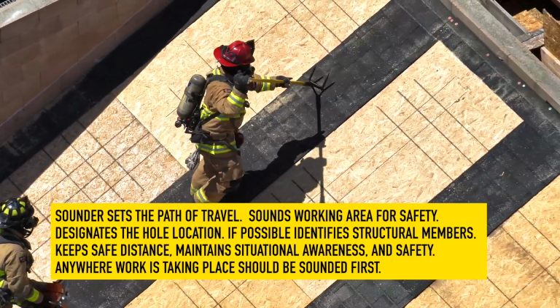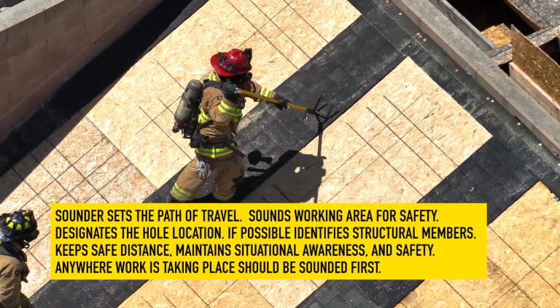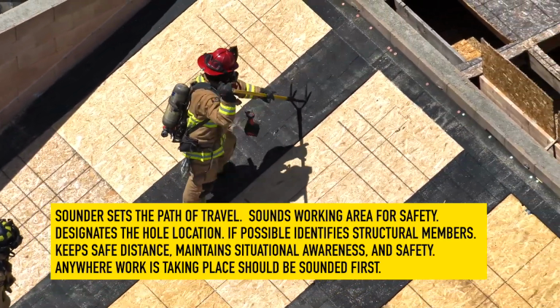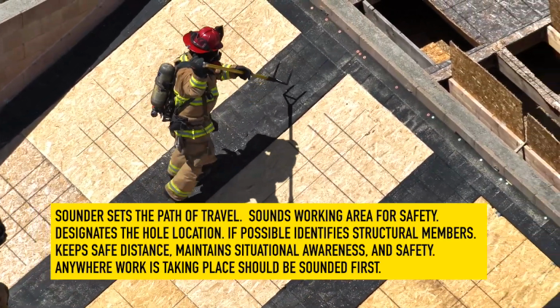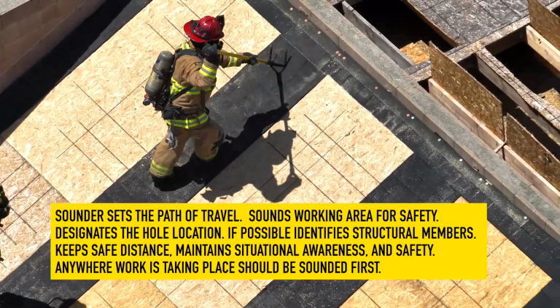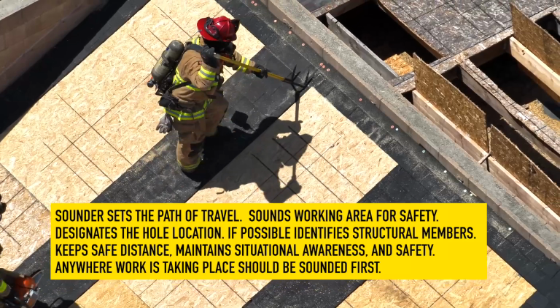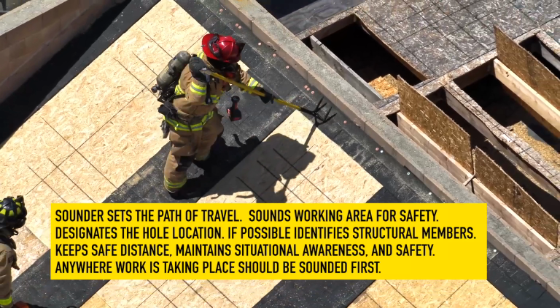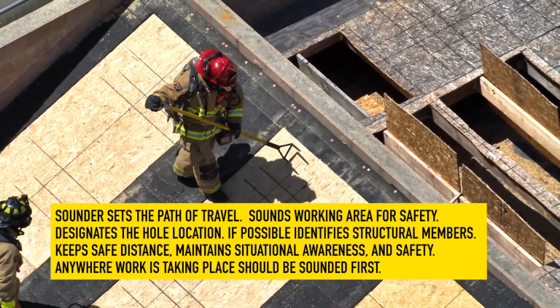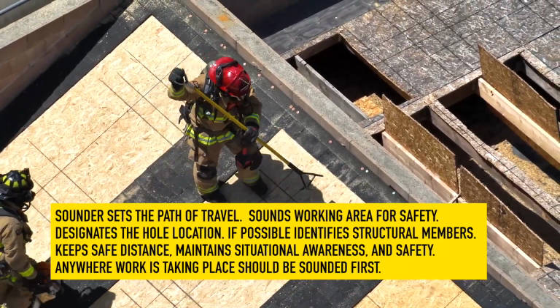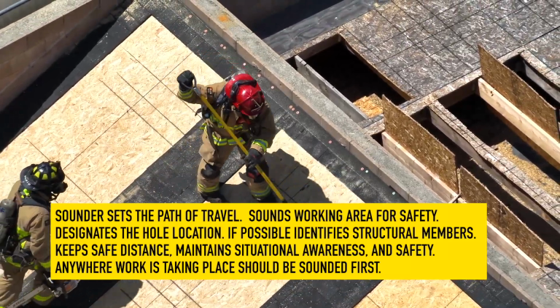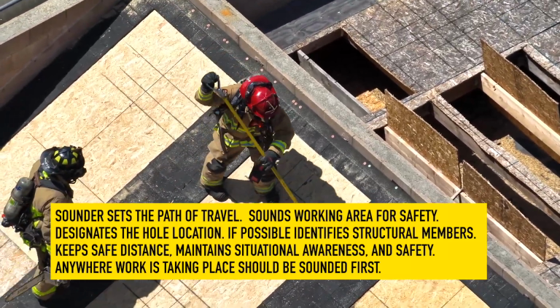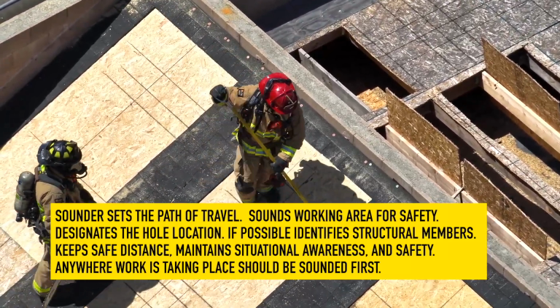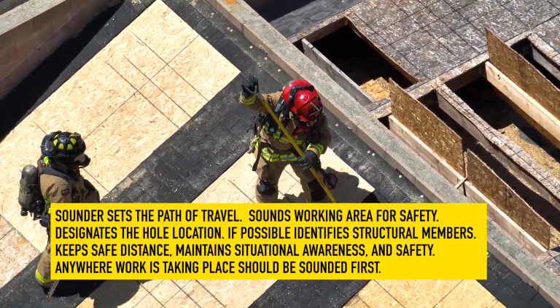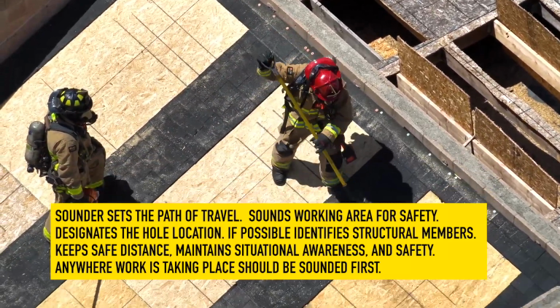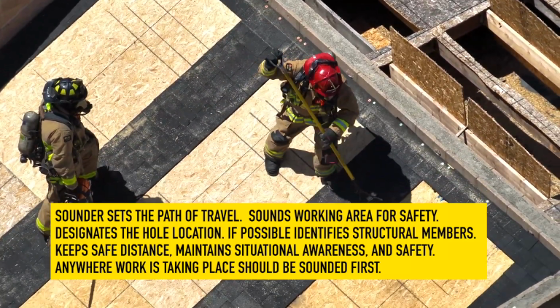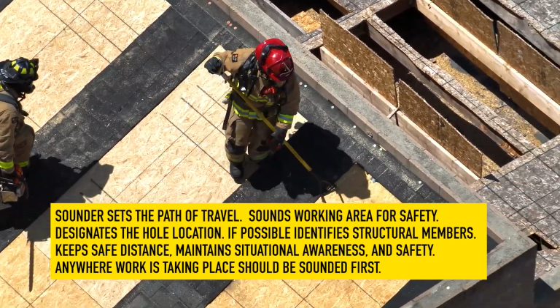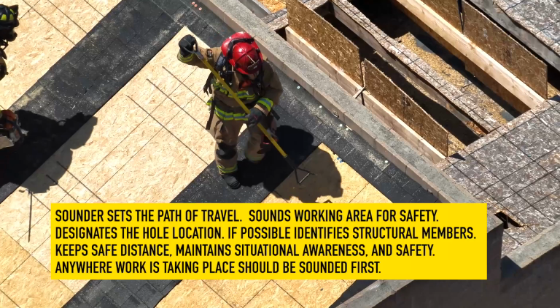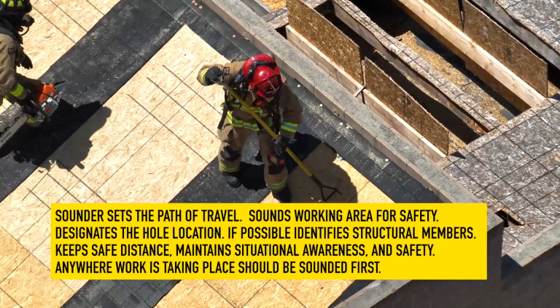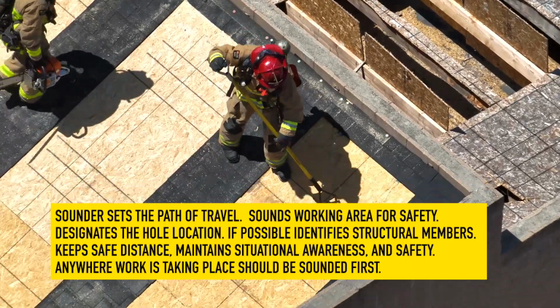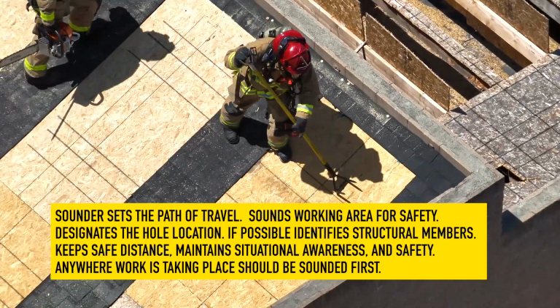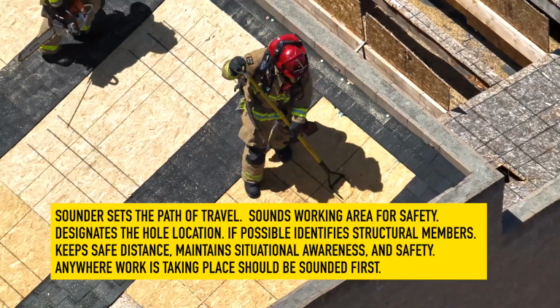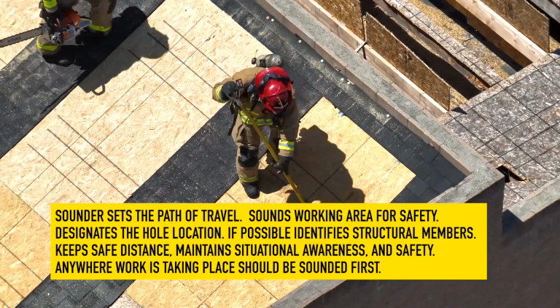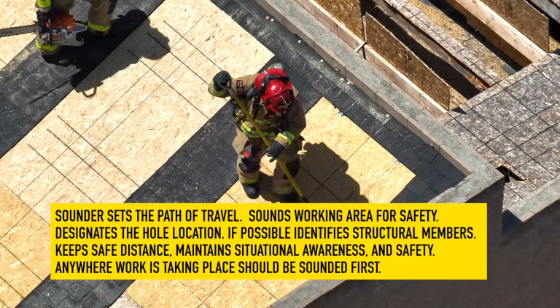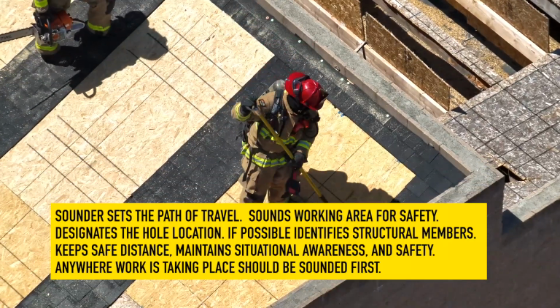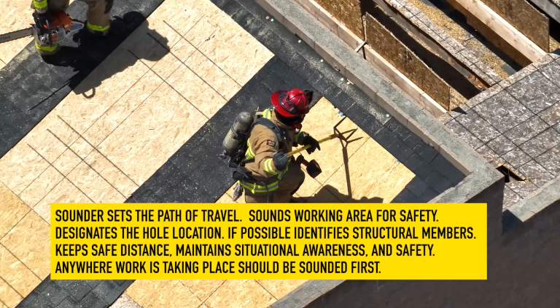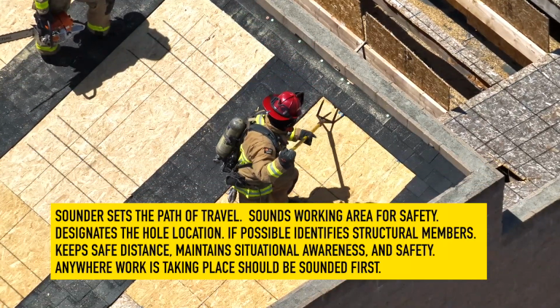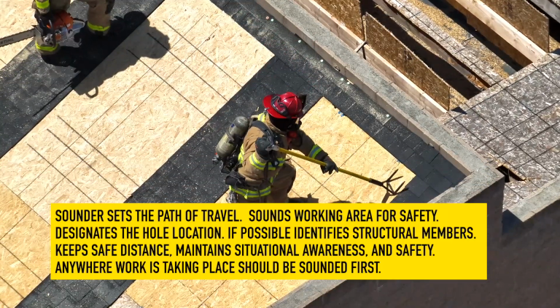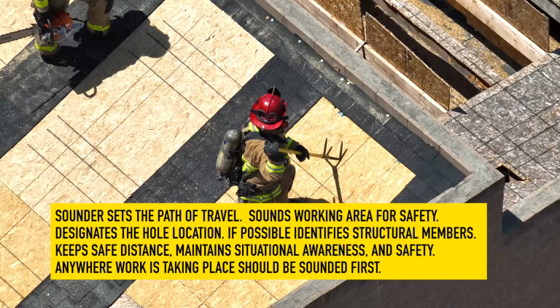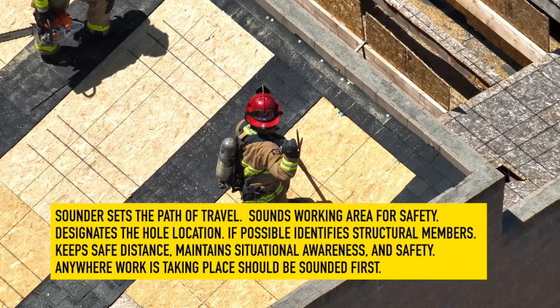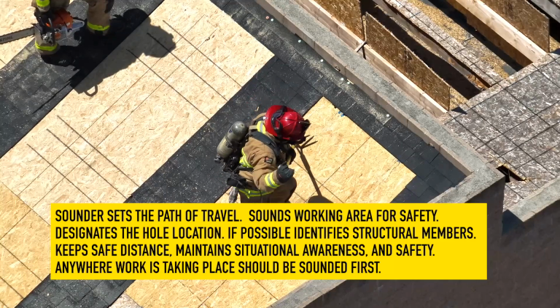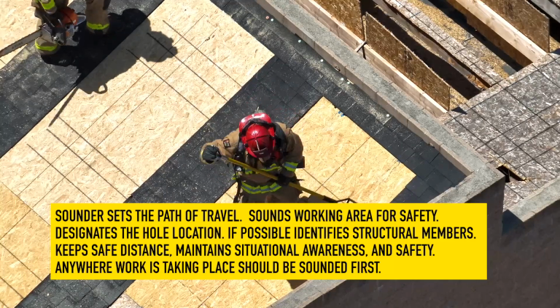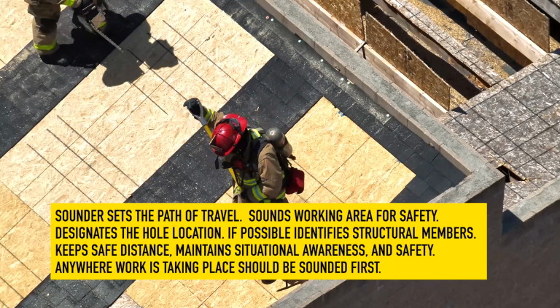The Sounder and Sawyer should keep a safe working distance from one another and should maintain situational awareness and safety at all times. Once the area where the hole would be cut is located, the Sounder feels for structural members with a rubbish hook and, if possible, gives the Sawyer an idea of their location.